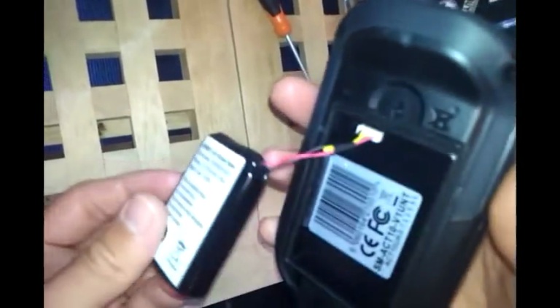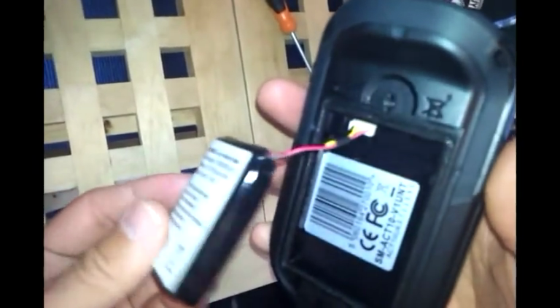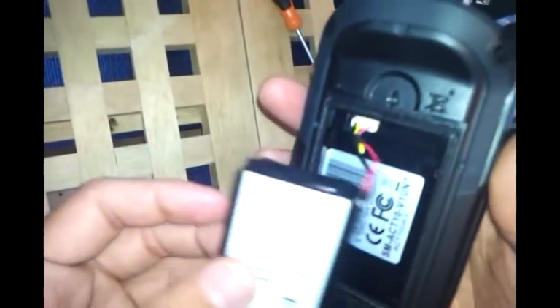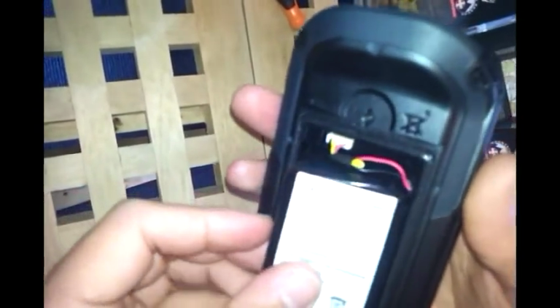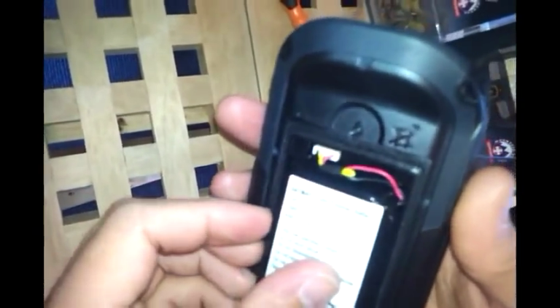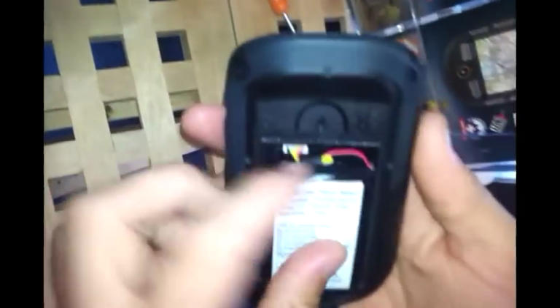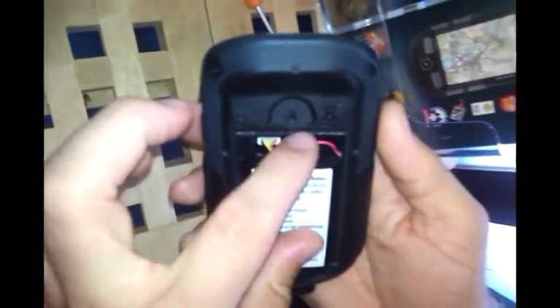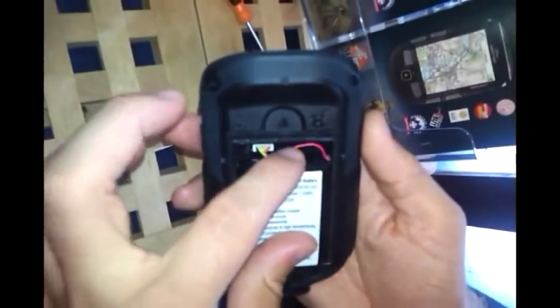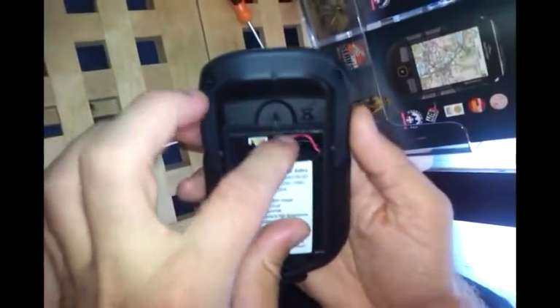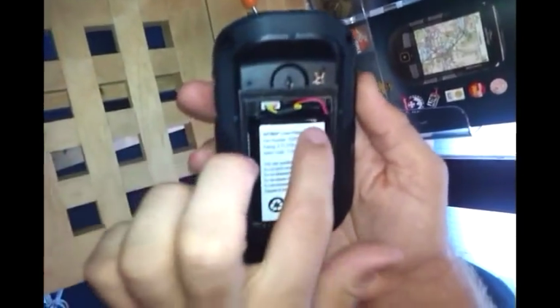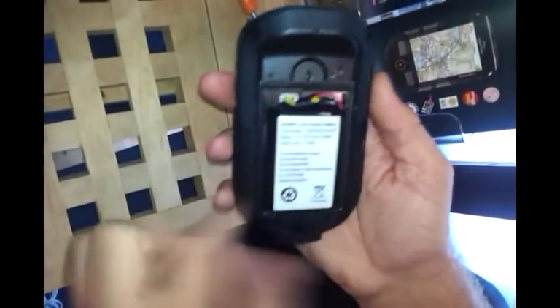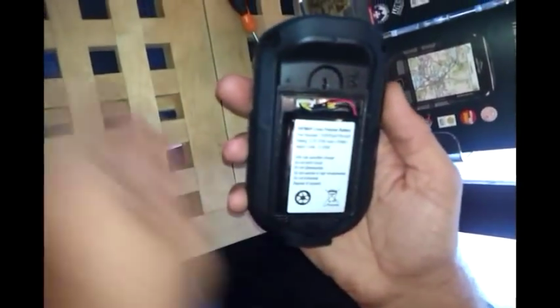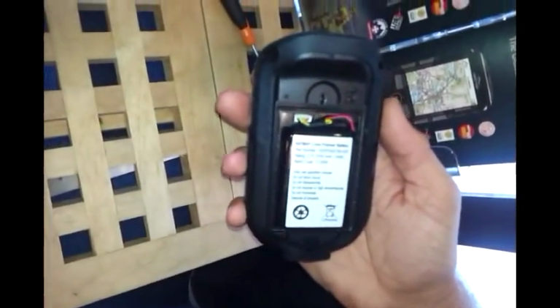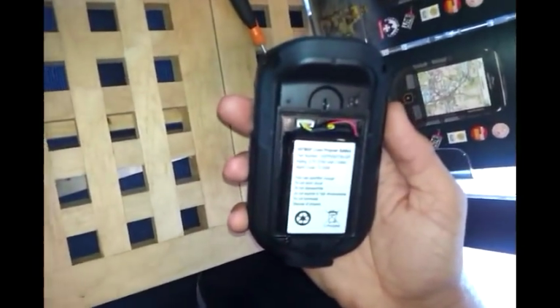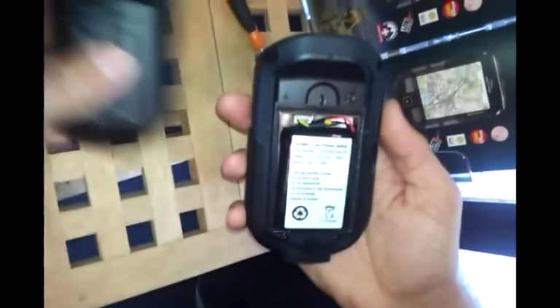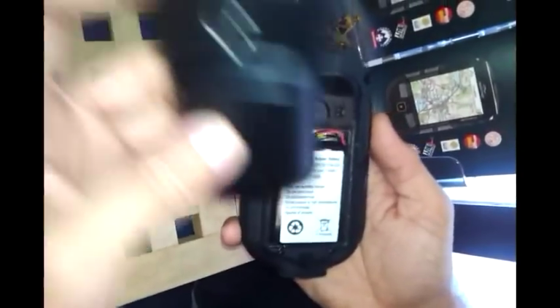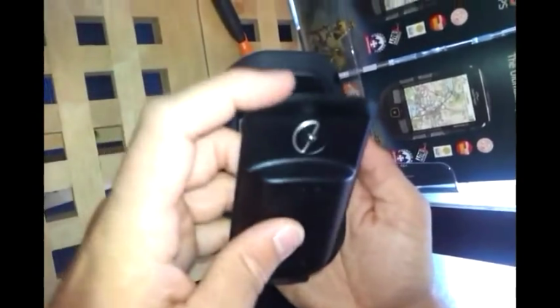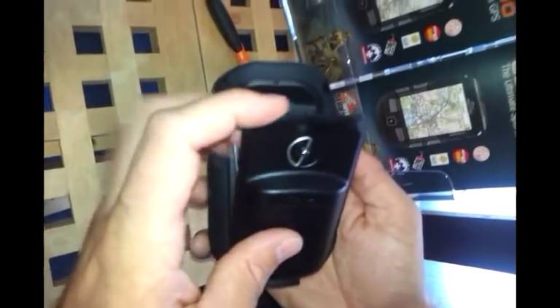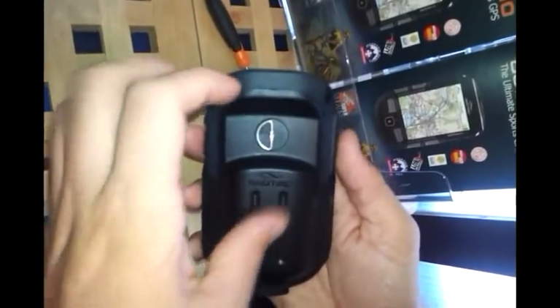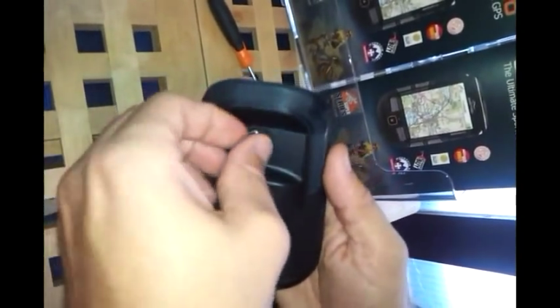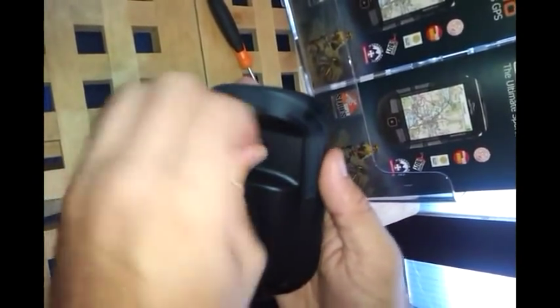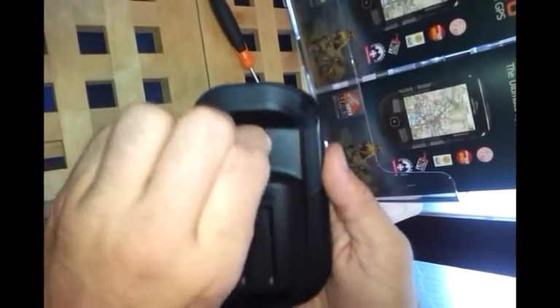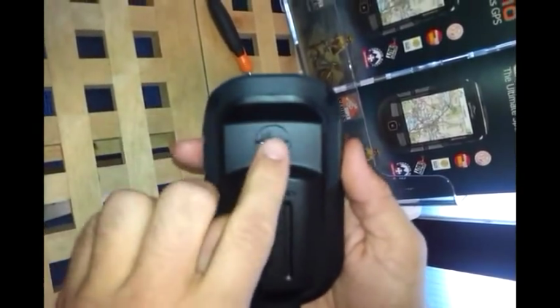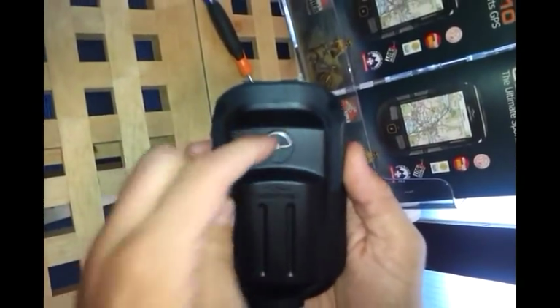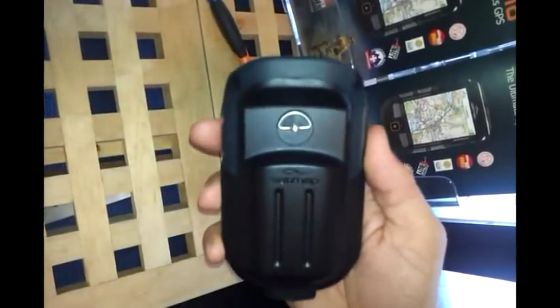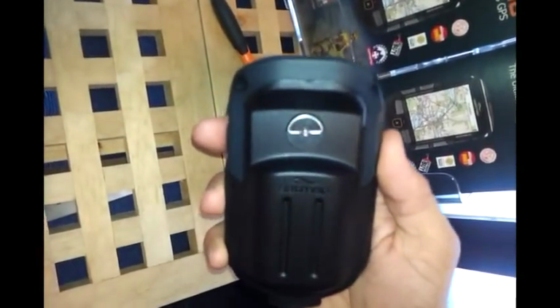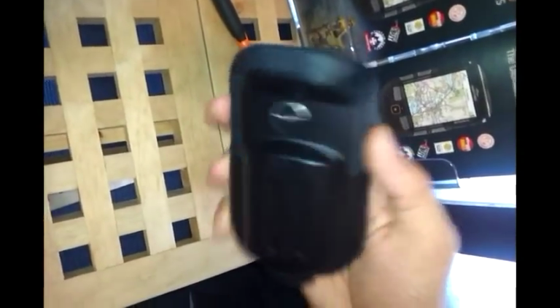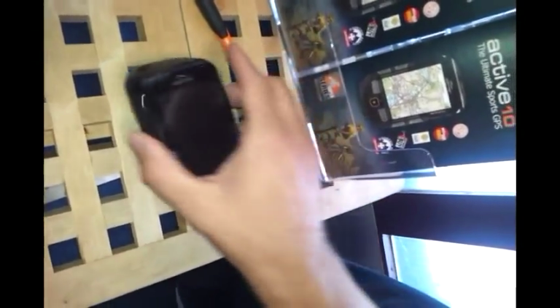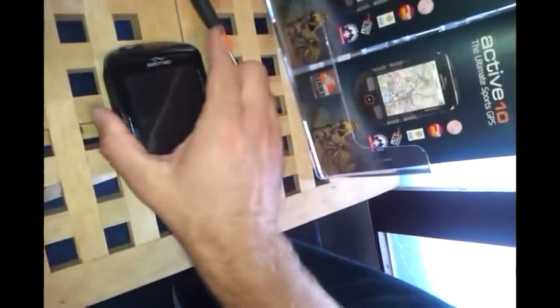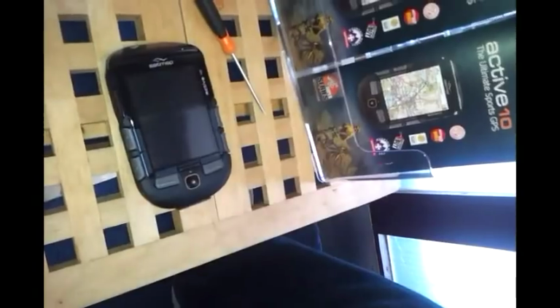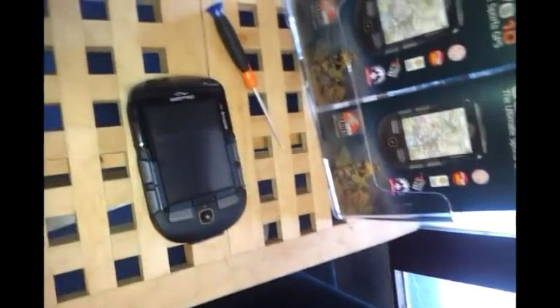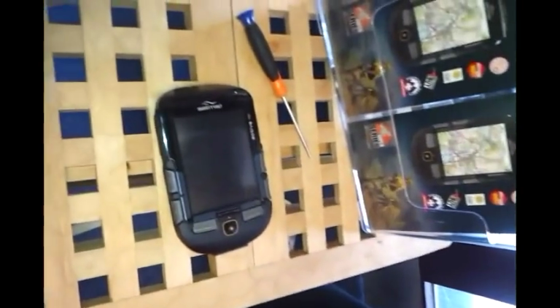You just then need to put the battery in the battery compartment, make sure the wire's tucked in, and then replace the battery back on the Active 10 by turning the D-ring. And that's then complete.